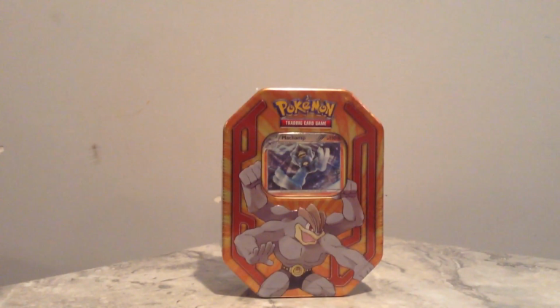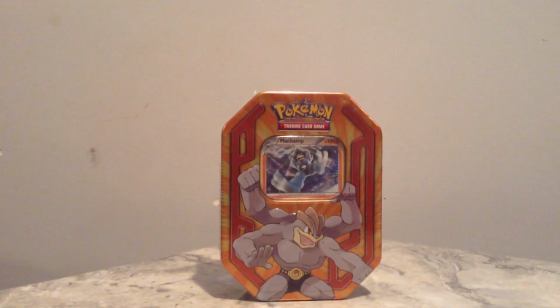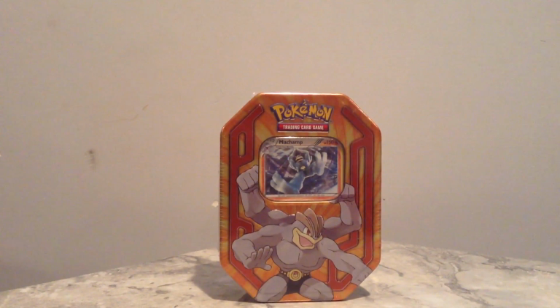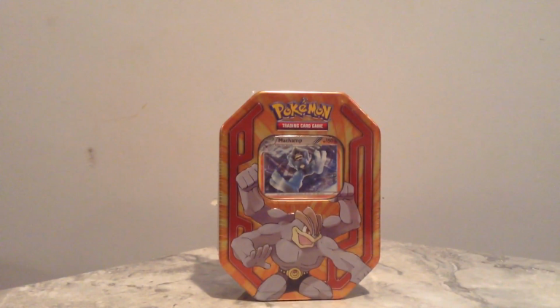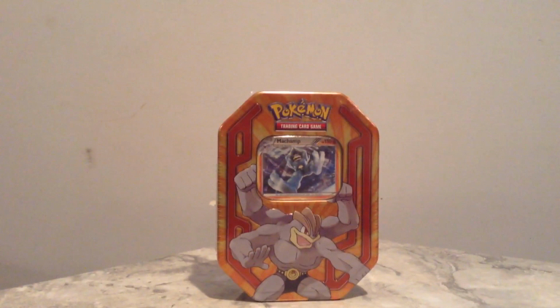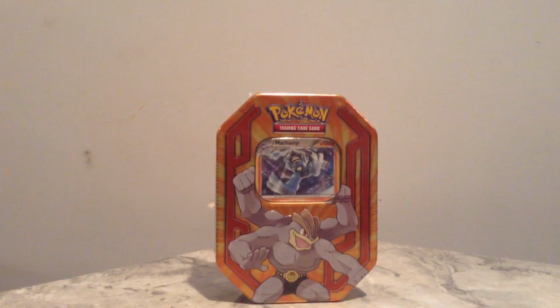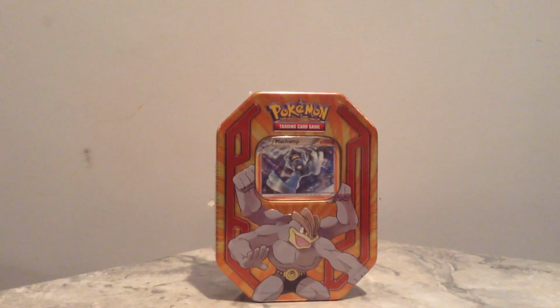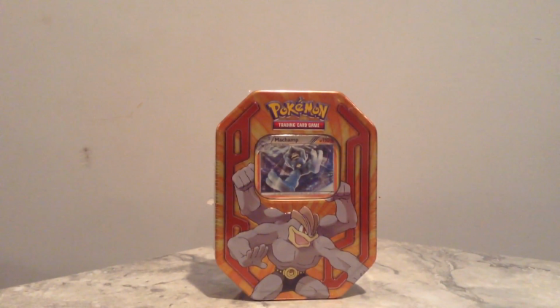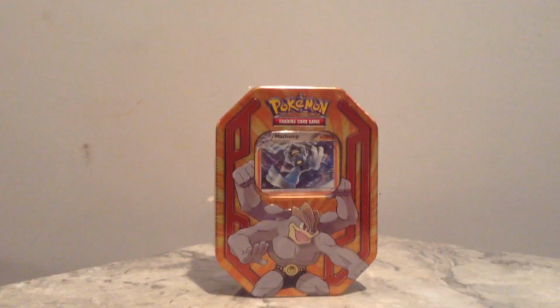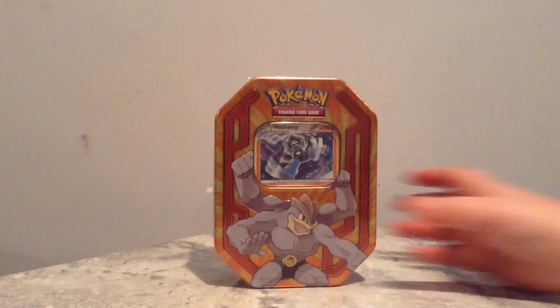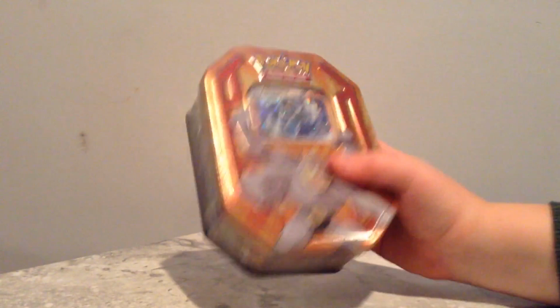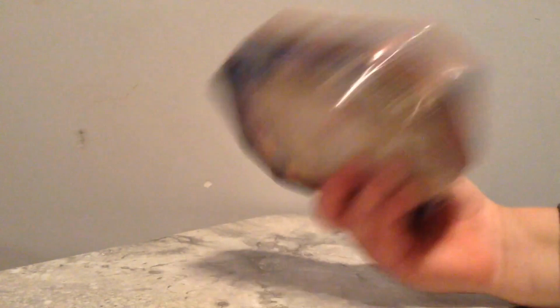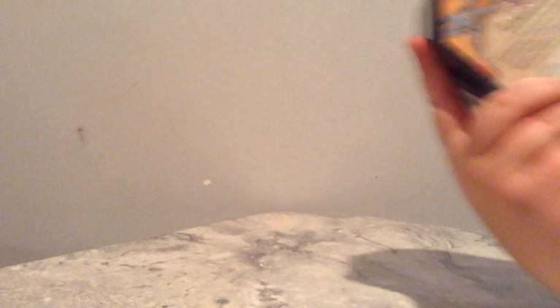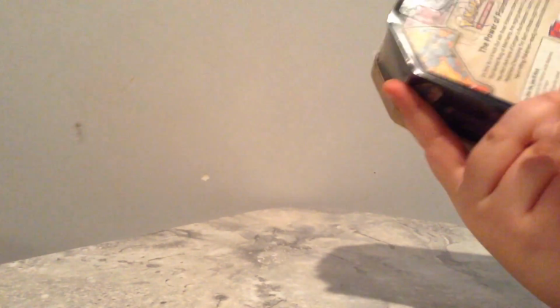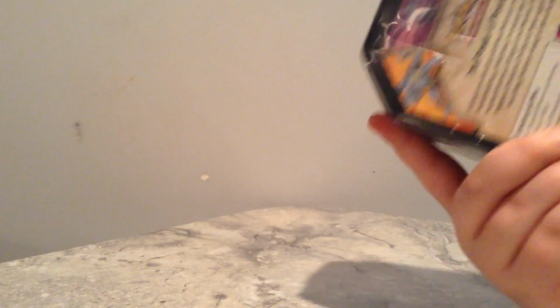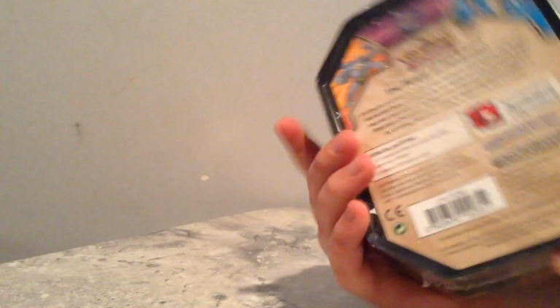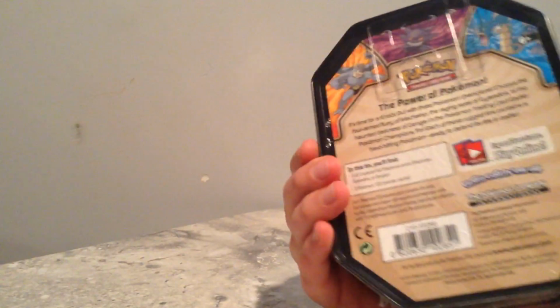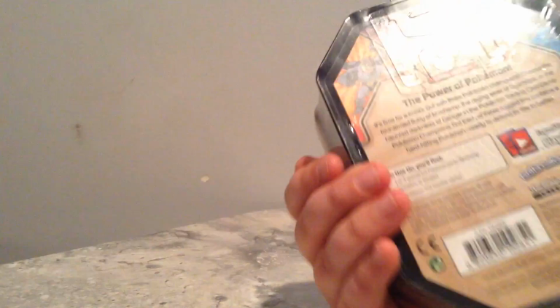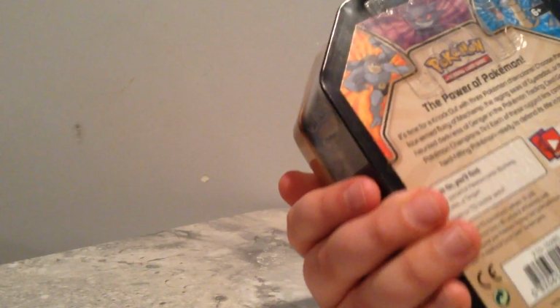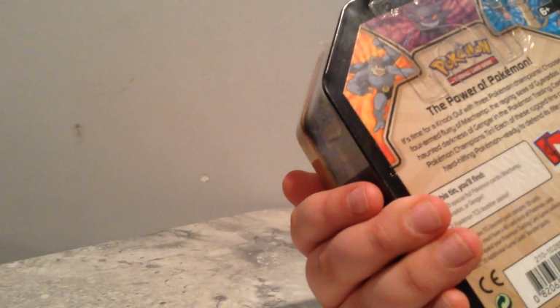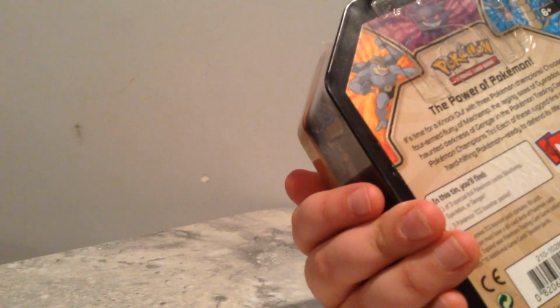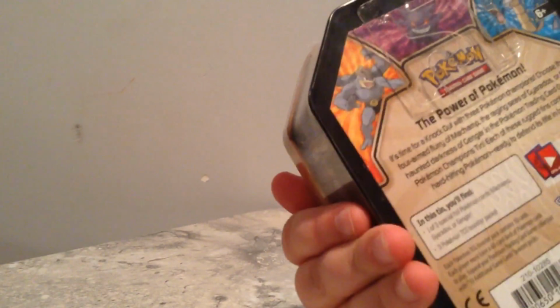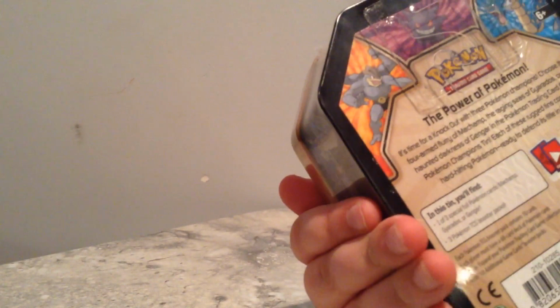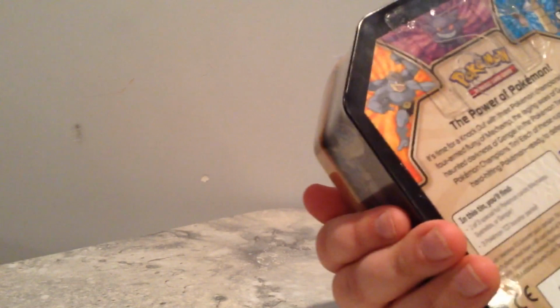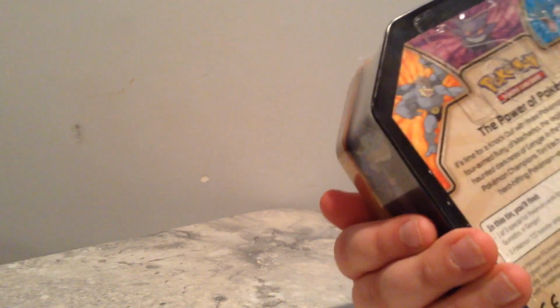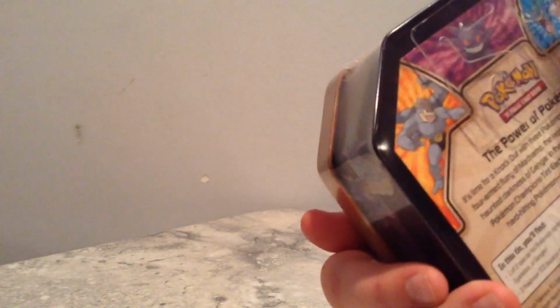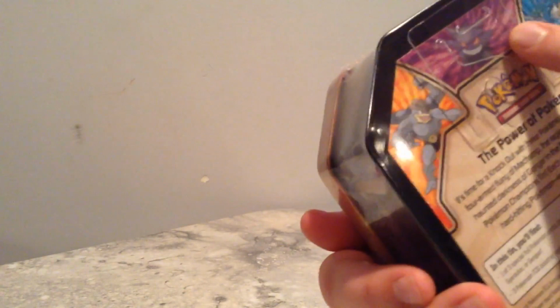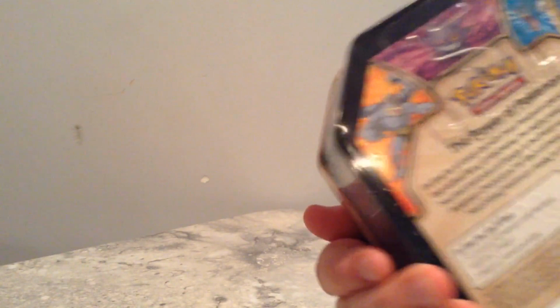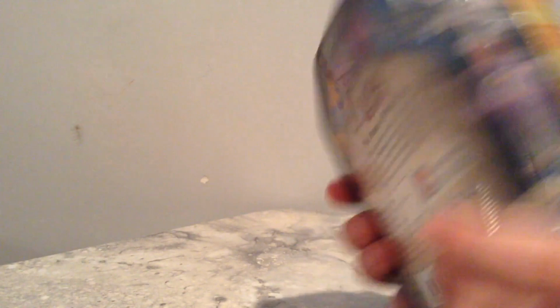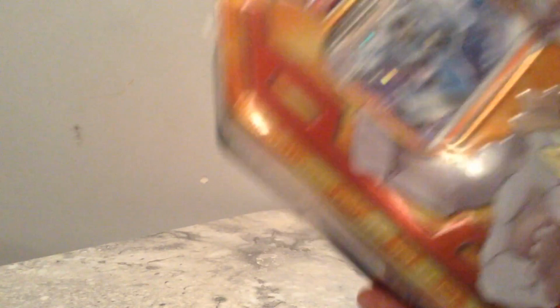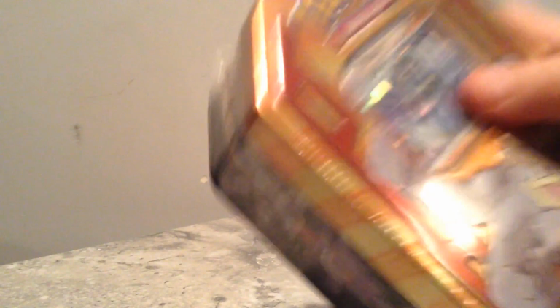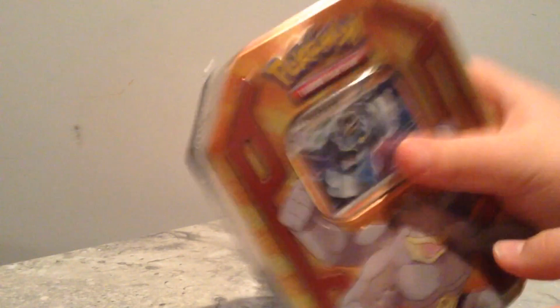This is something different — we've never done this, but we're going to start it. It's just a normal tin. It has three packs in it and one of three special foil cards of Machamp, Gengar, or Gyarados. I got Machamp Hollow.